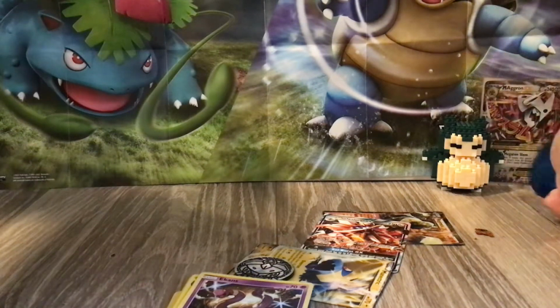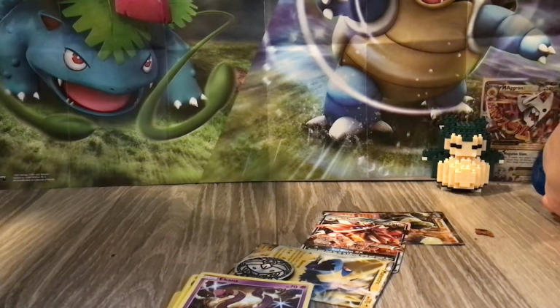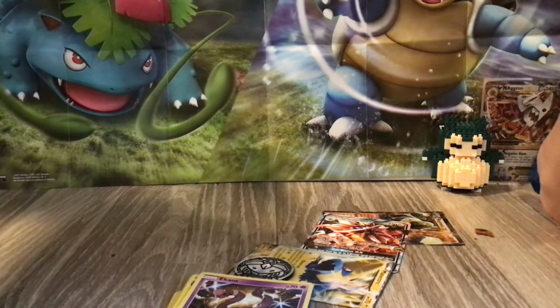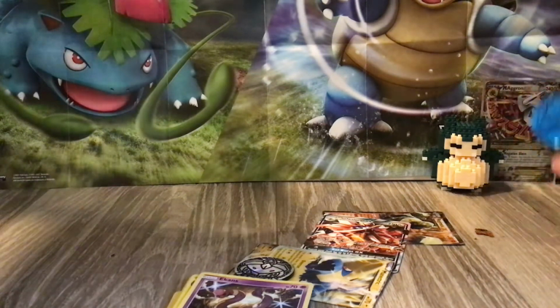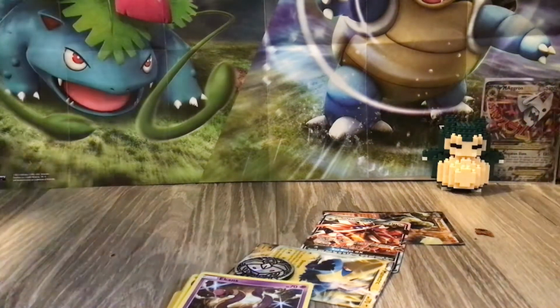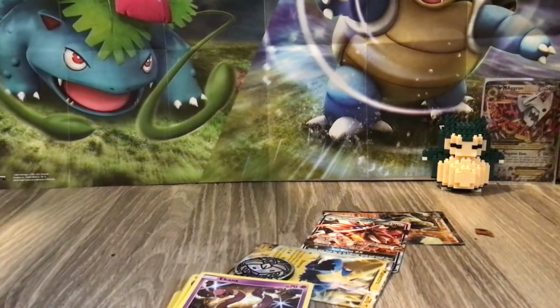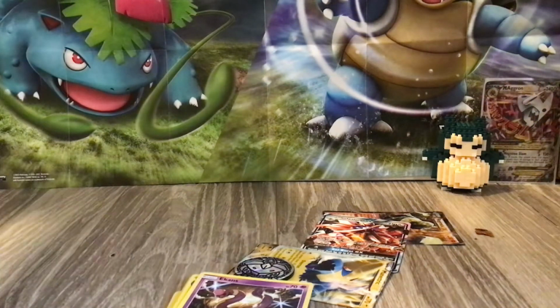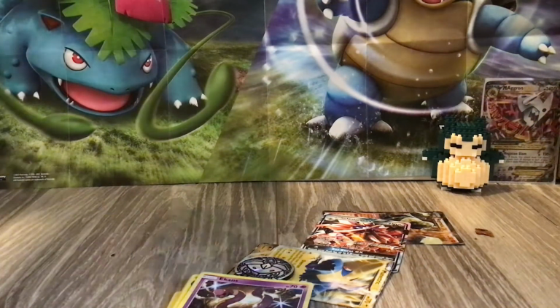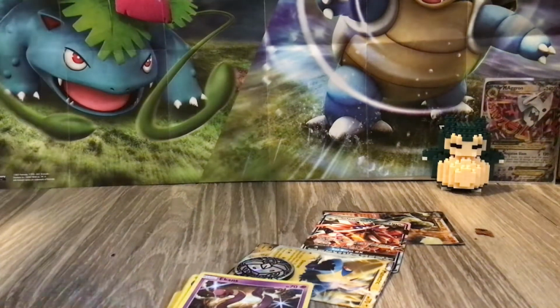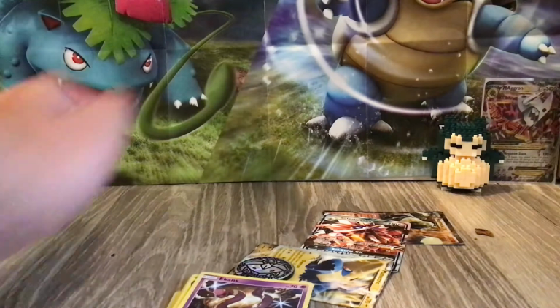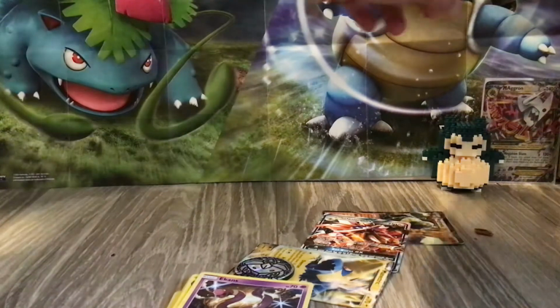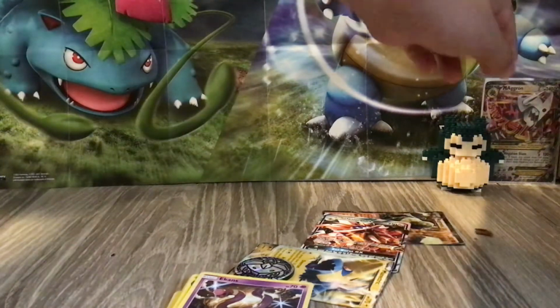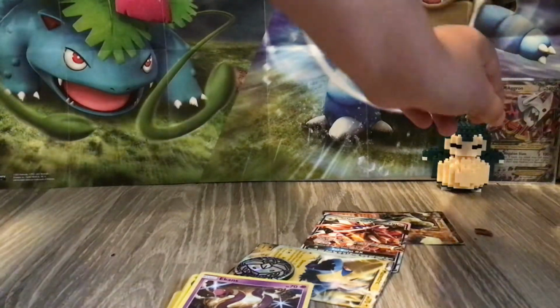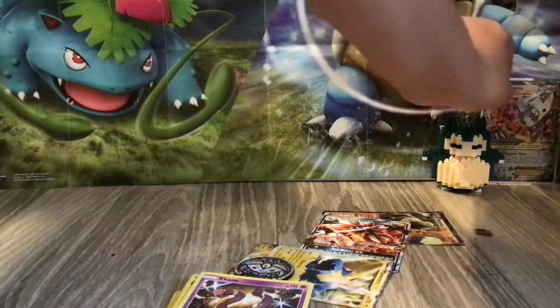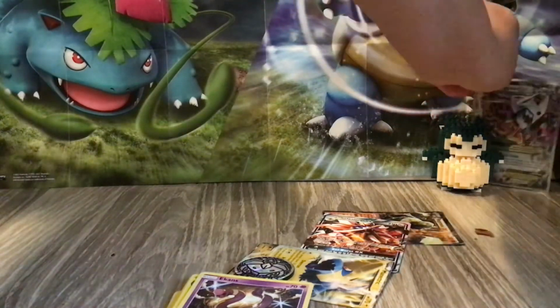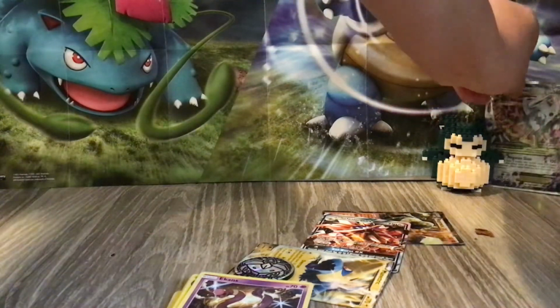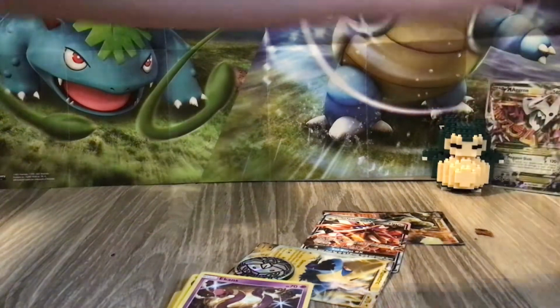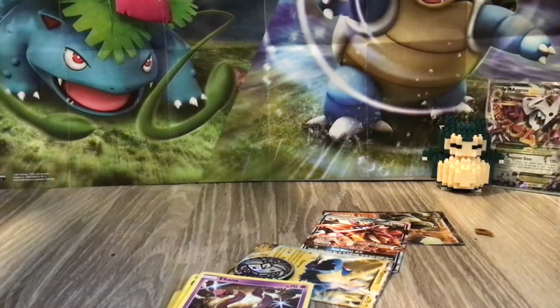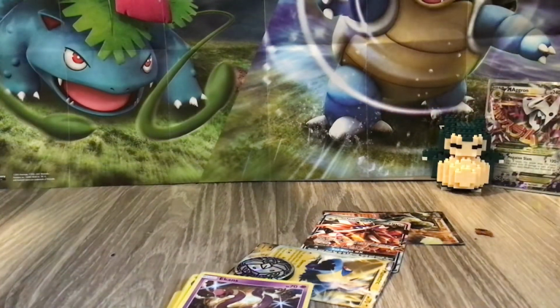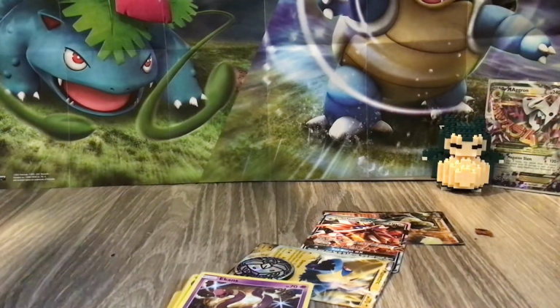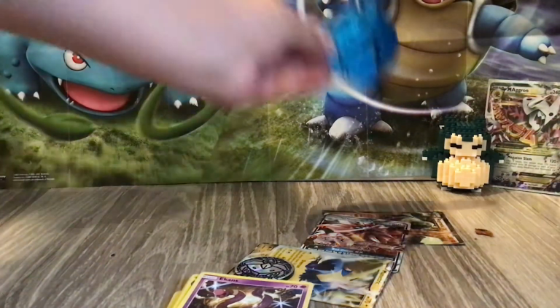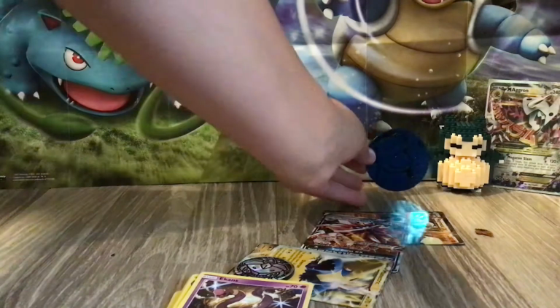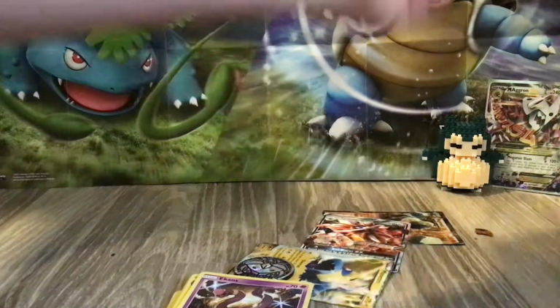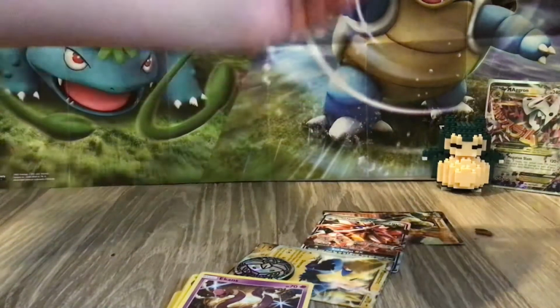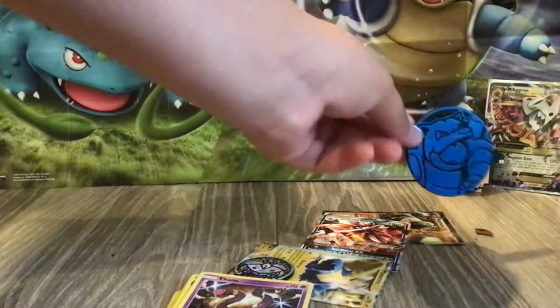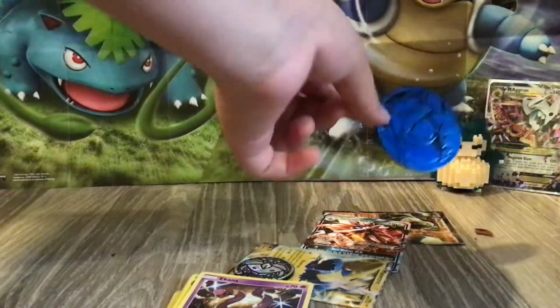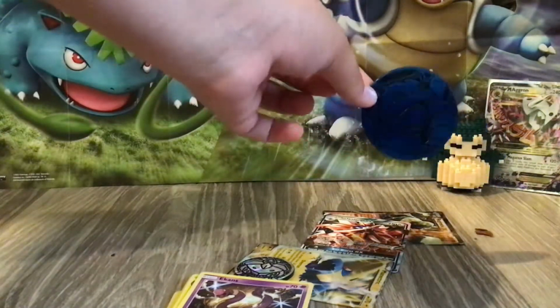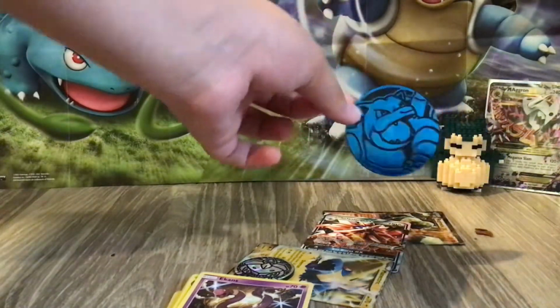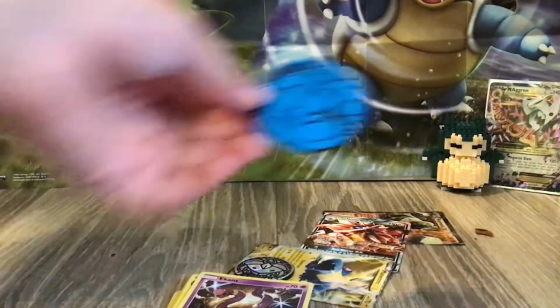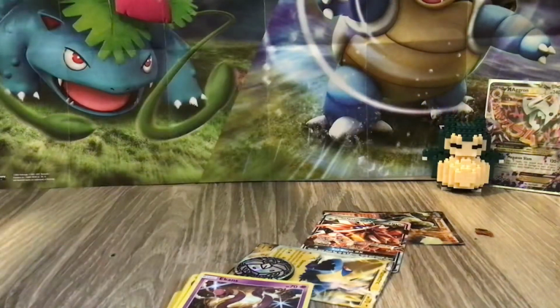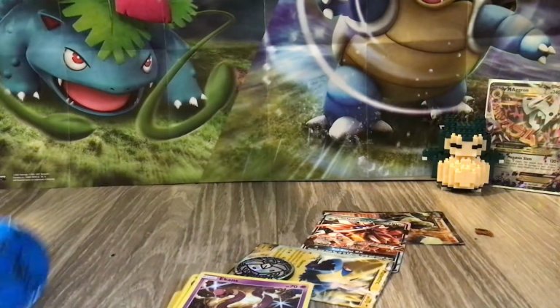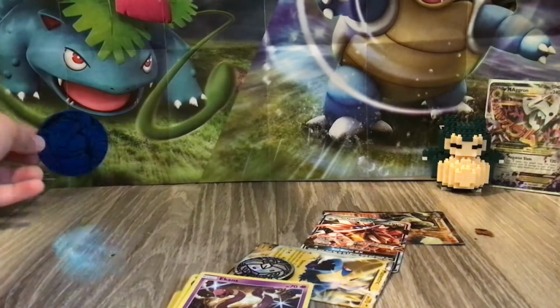And then the Blastoise card. Honestly, this is a little — here's what the set looks like. I don't know how I should put the card. That's nice. Should I put this thing? I'll just leave this thing over here for now.